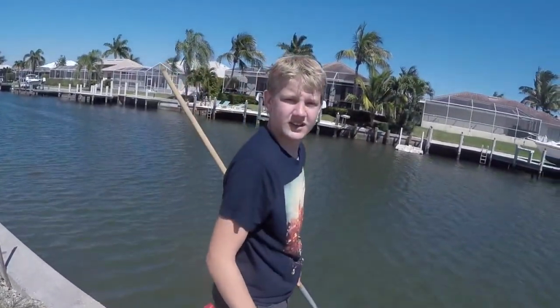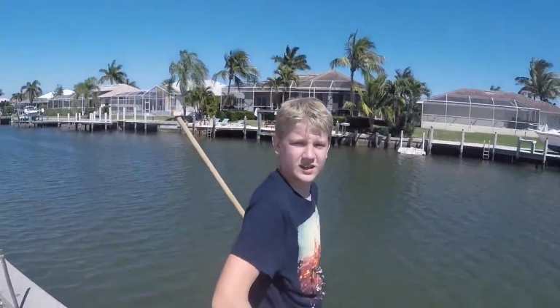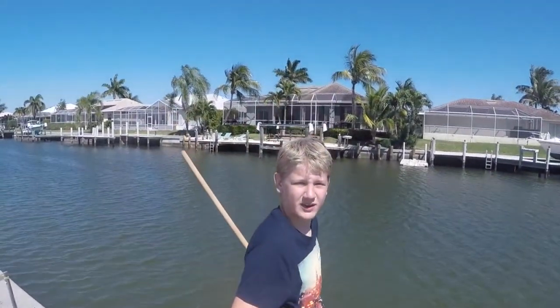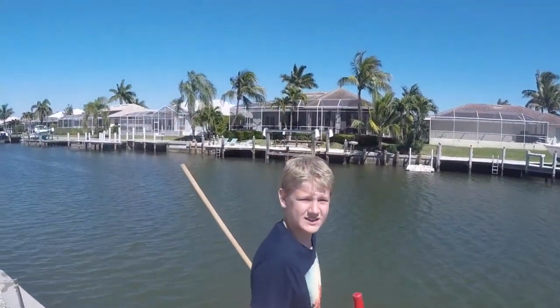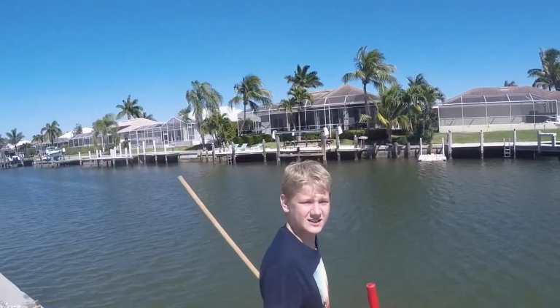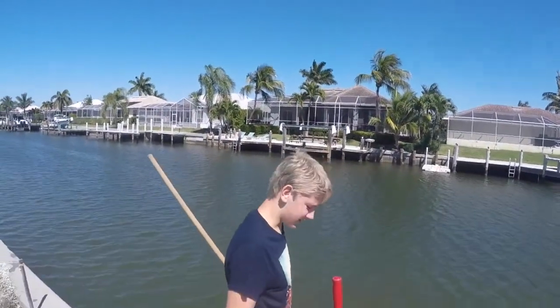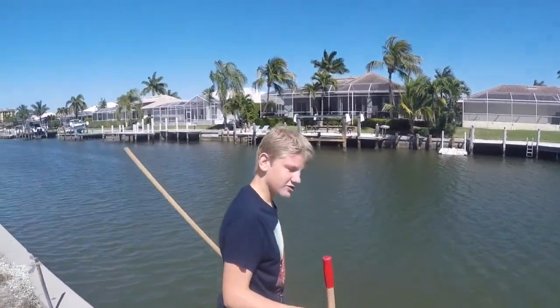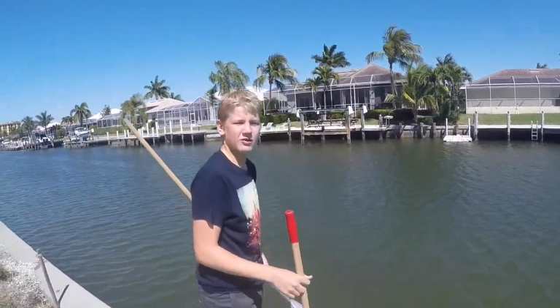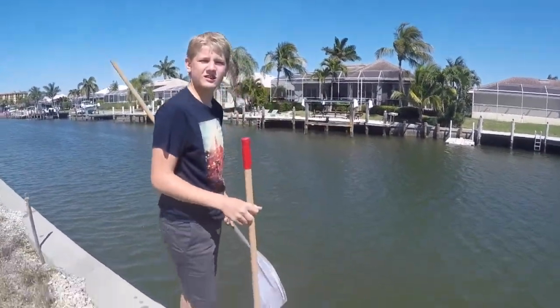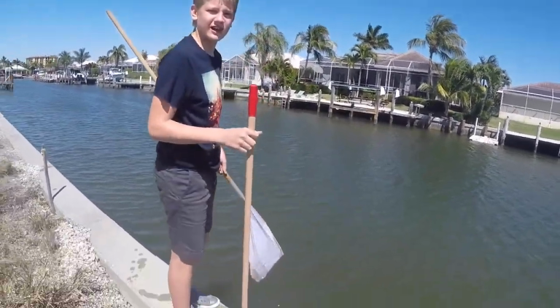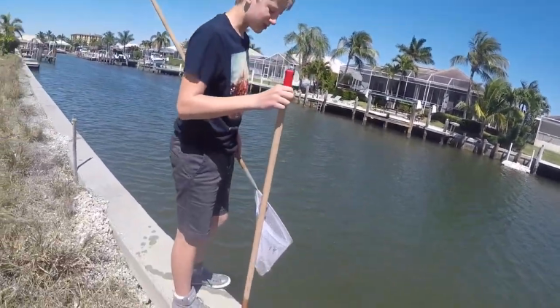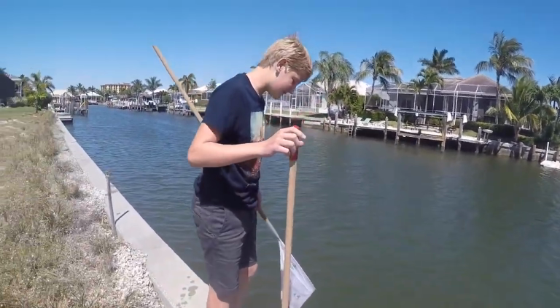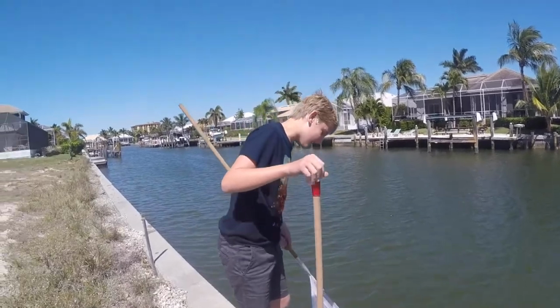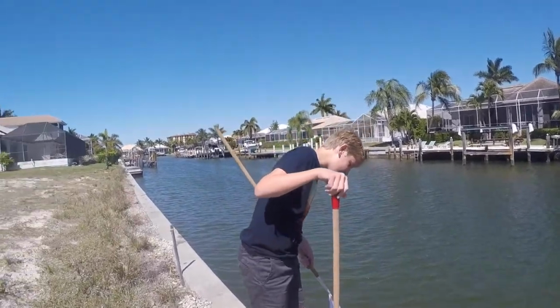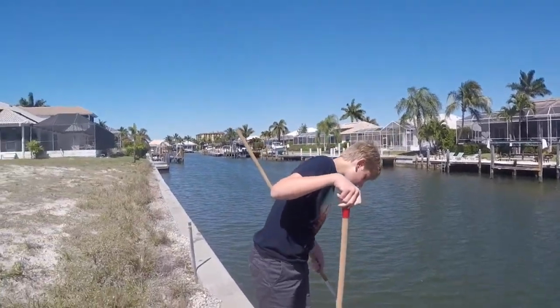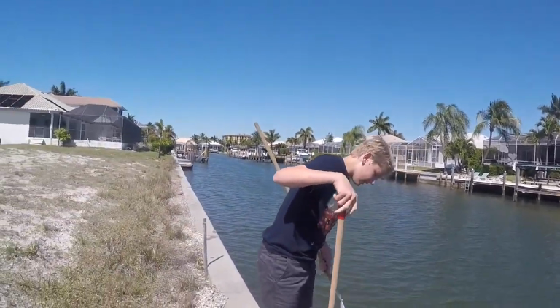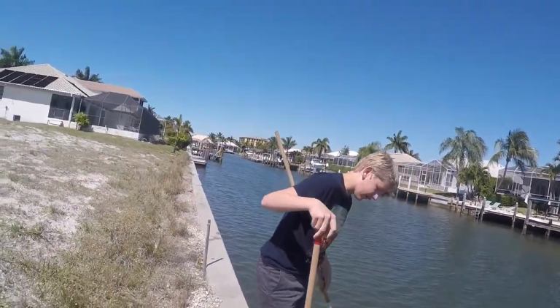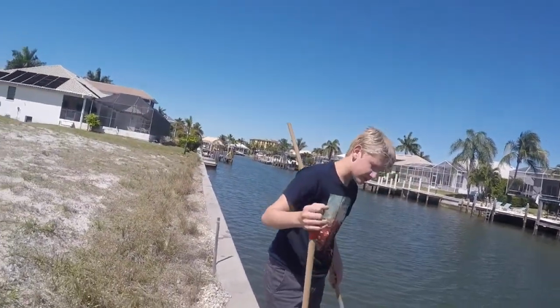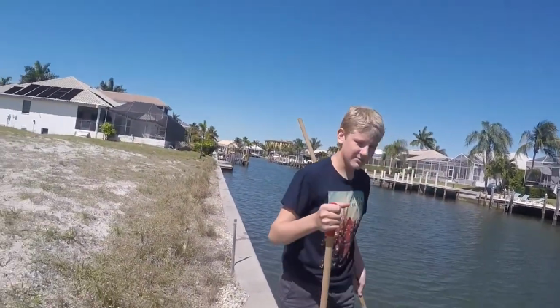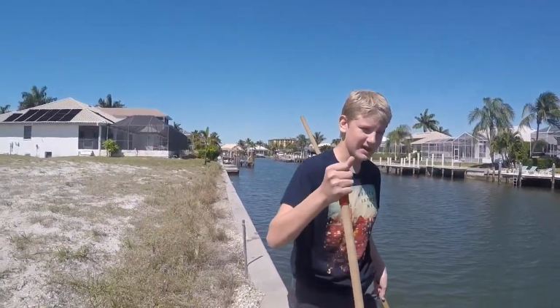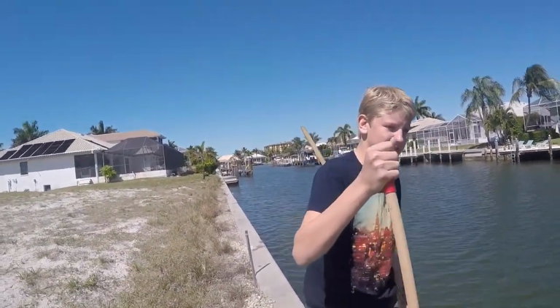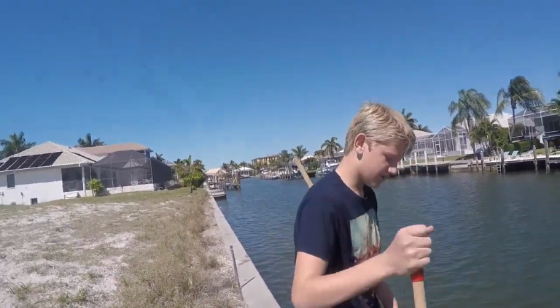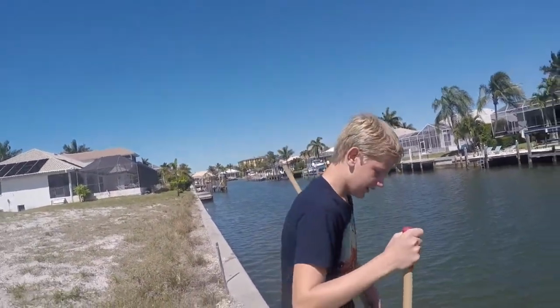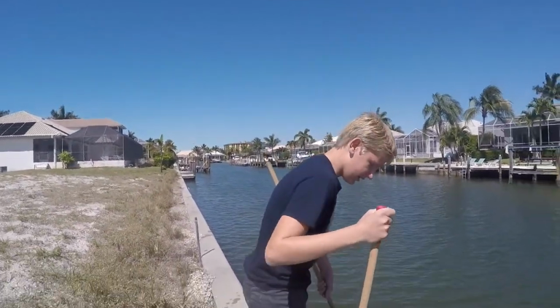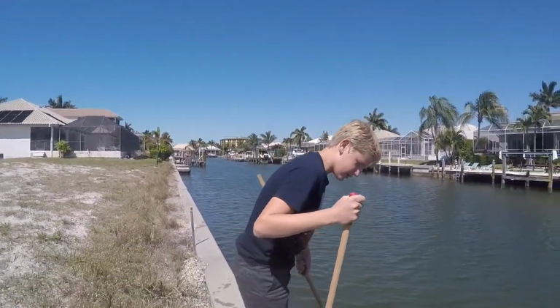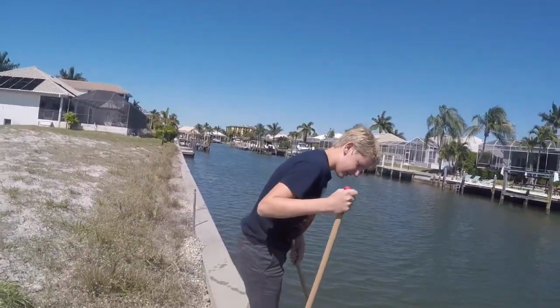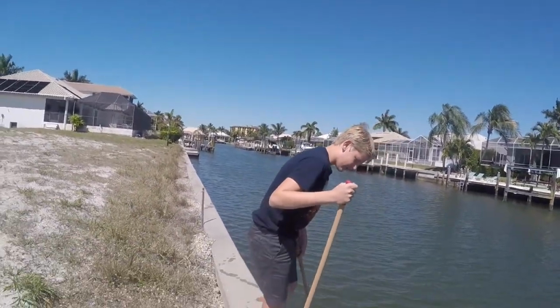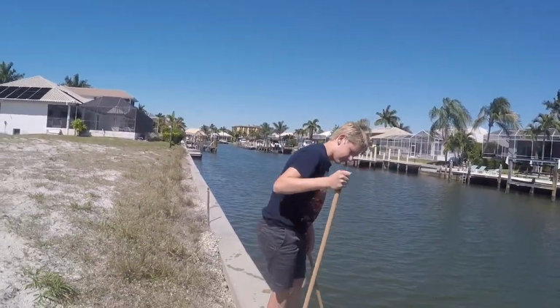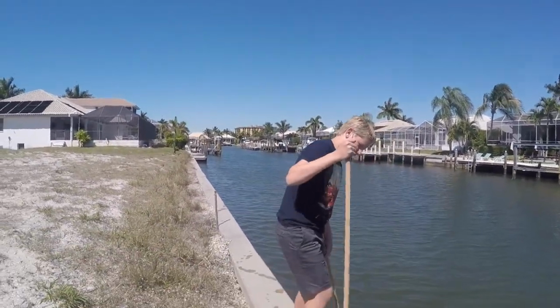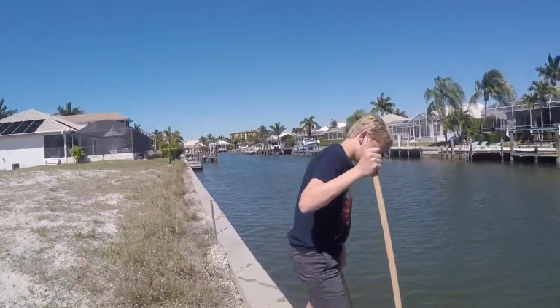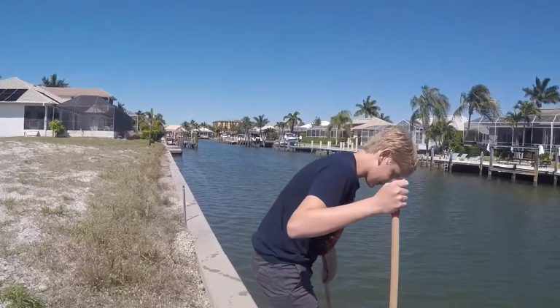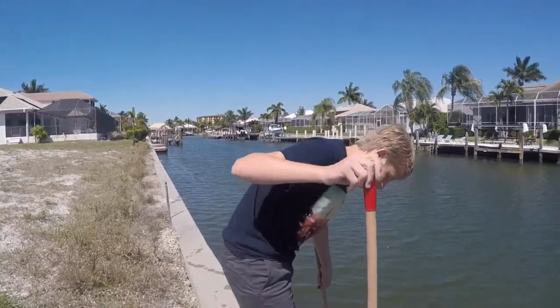What's up guys? Today we're going to be casting a cheap set. Now first we need some bait, so we're just going to take out these vernicles at this wall.